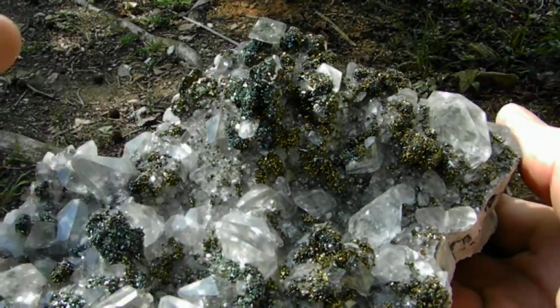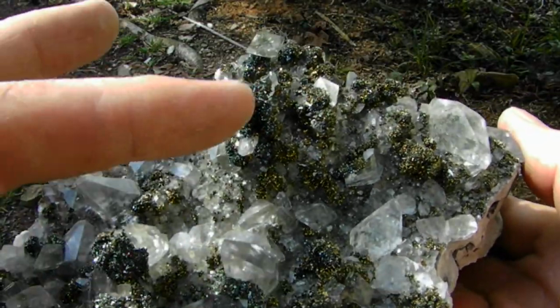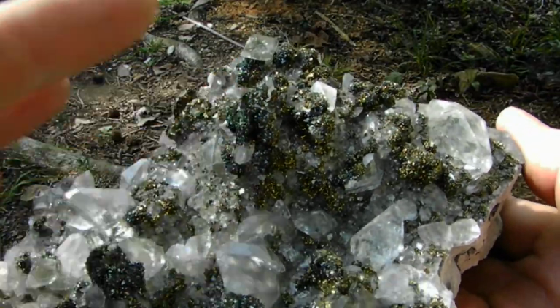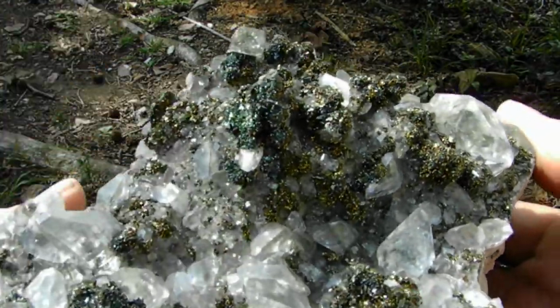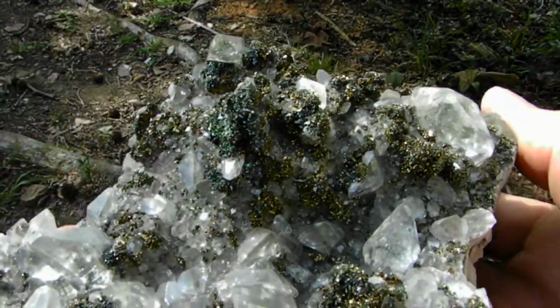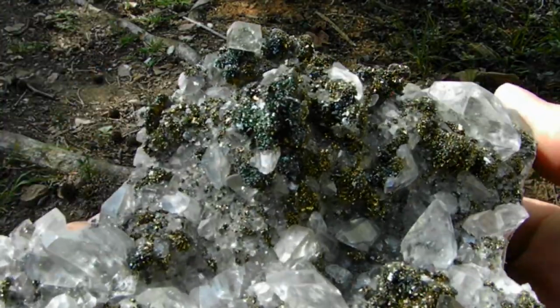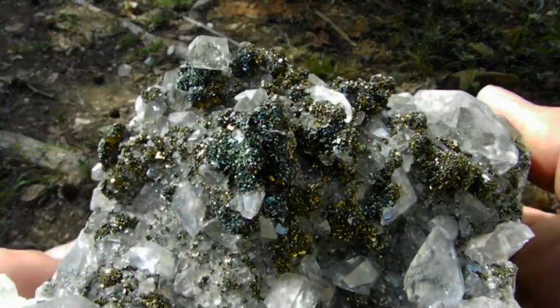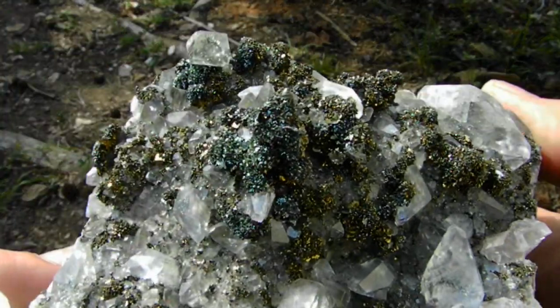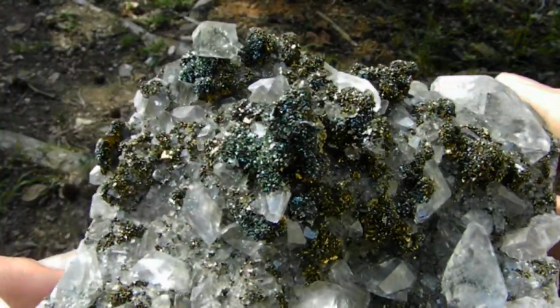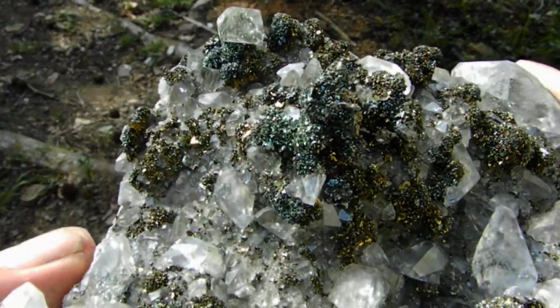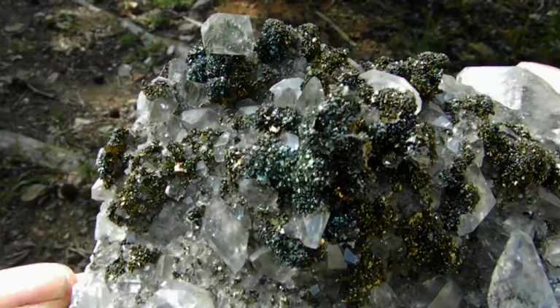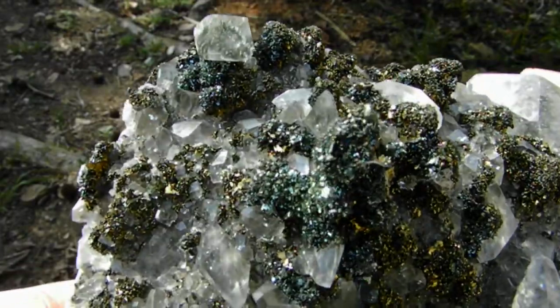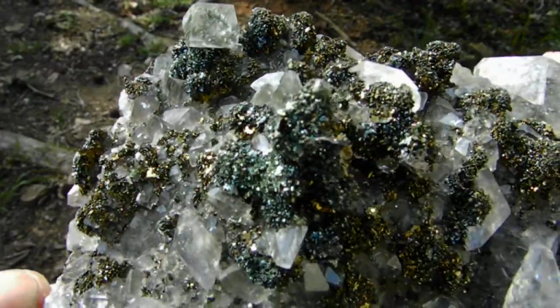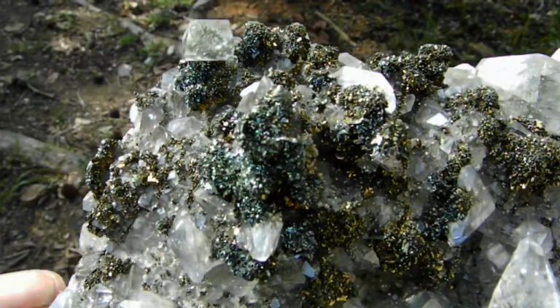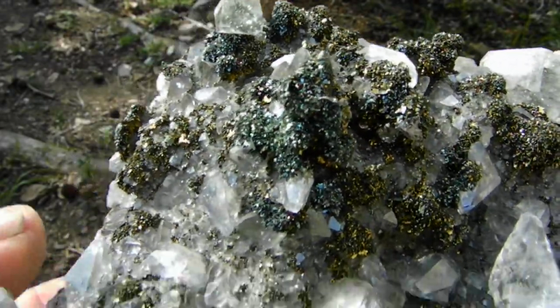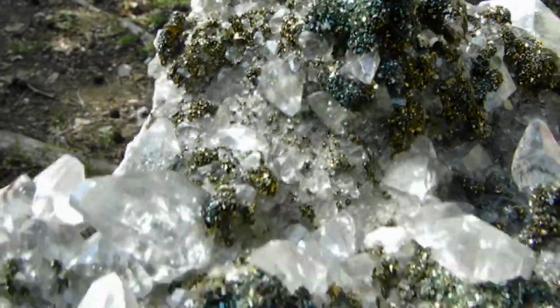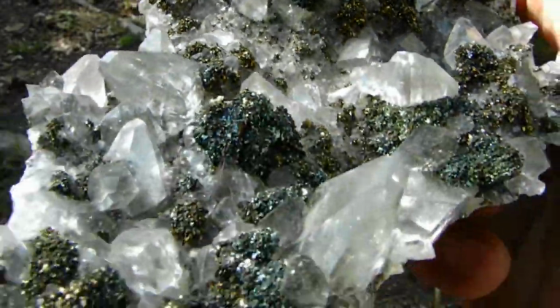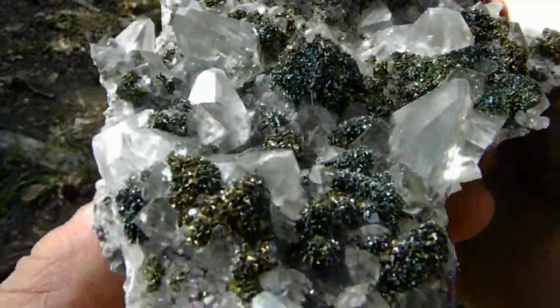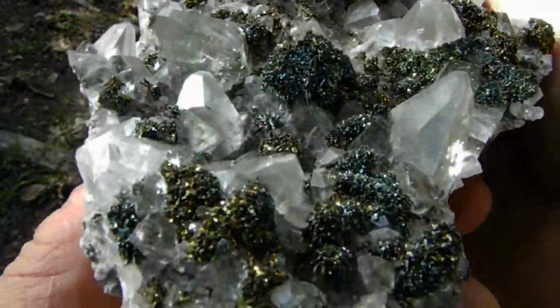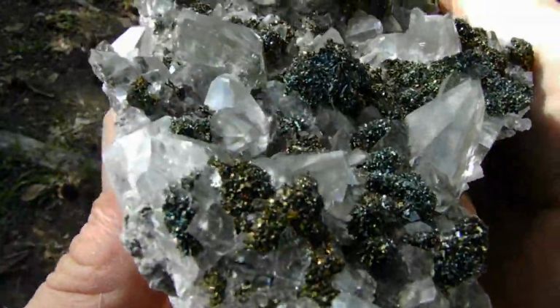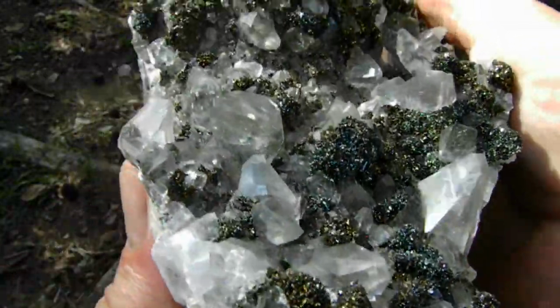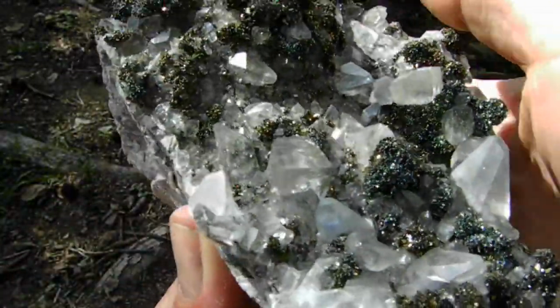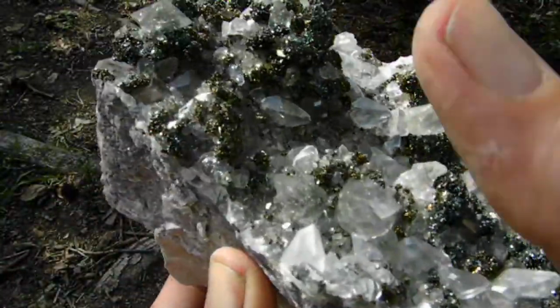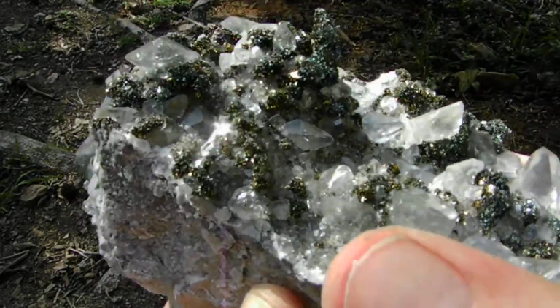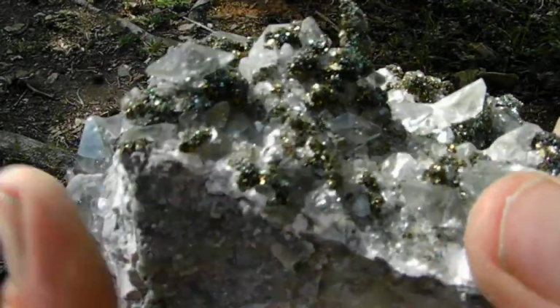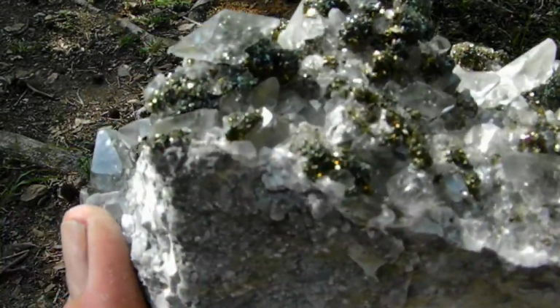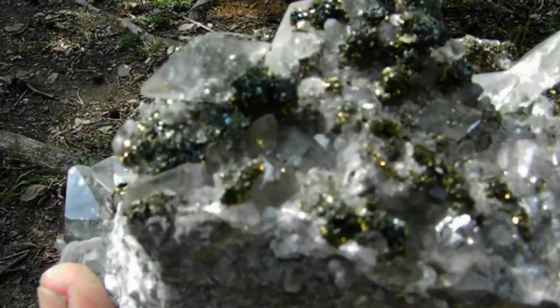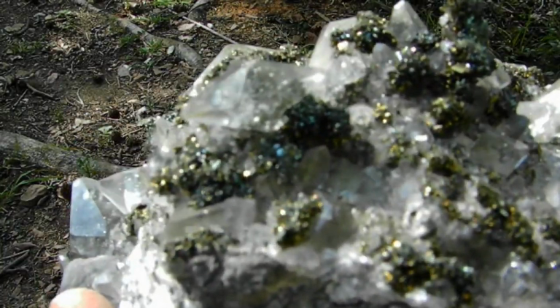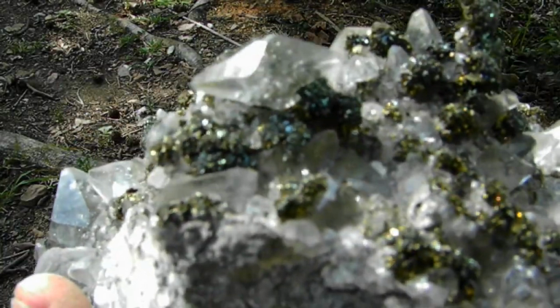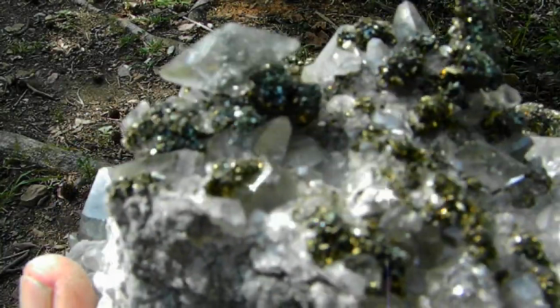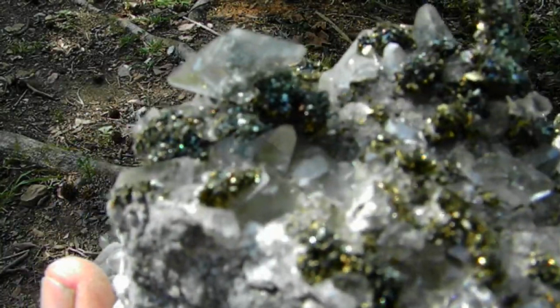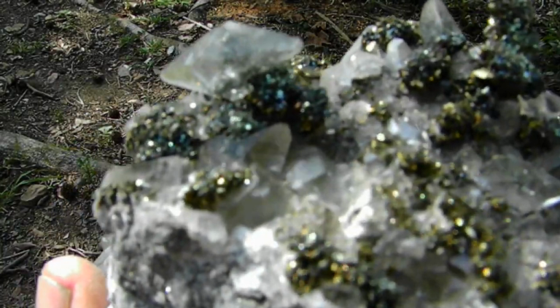The size of it is towering up. The marcasite is iridescent color. There's a really nice calcite perched on top of the marcasite.